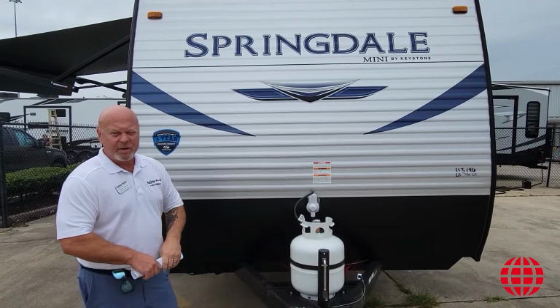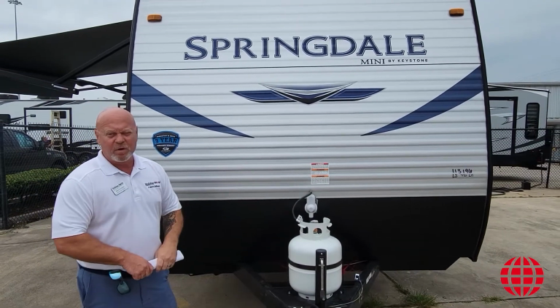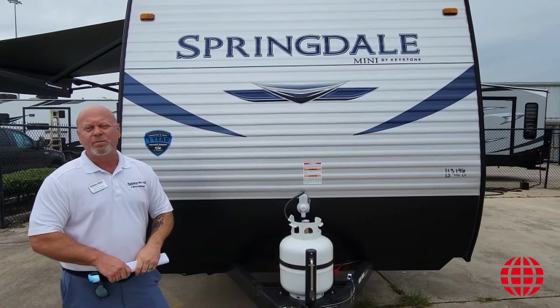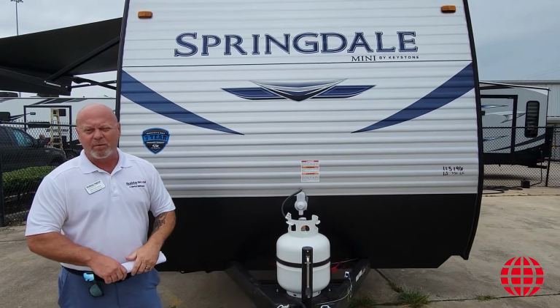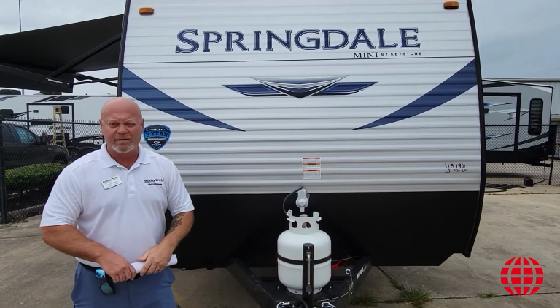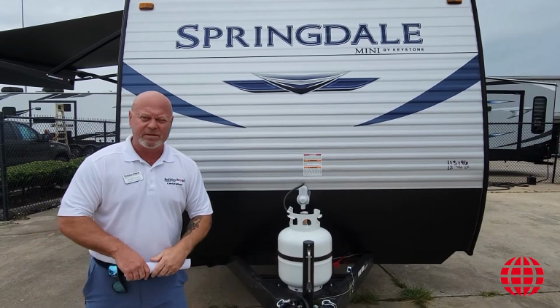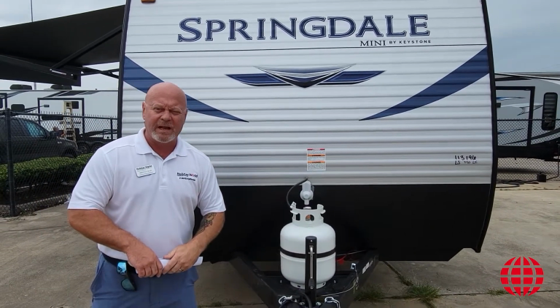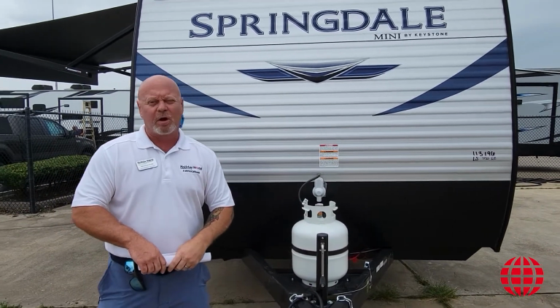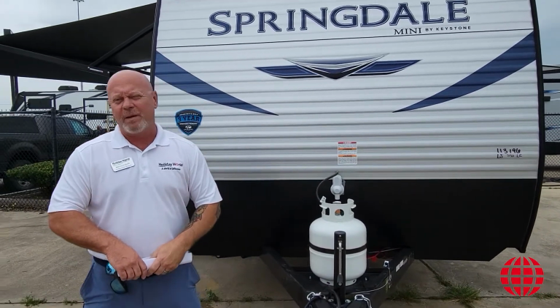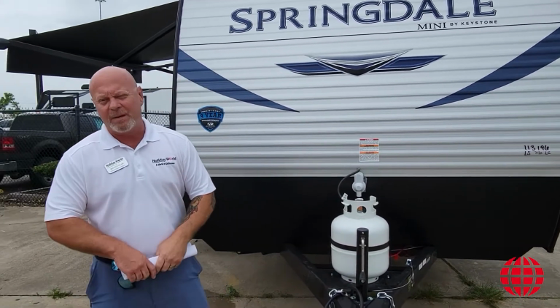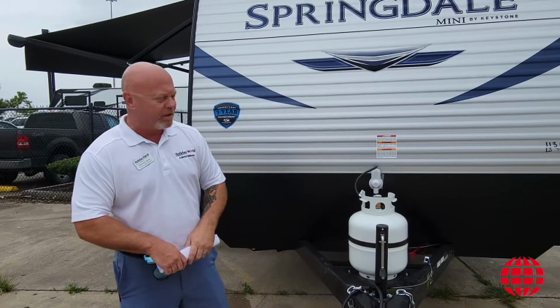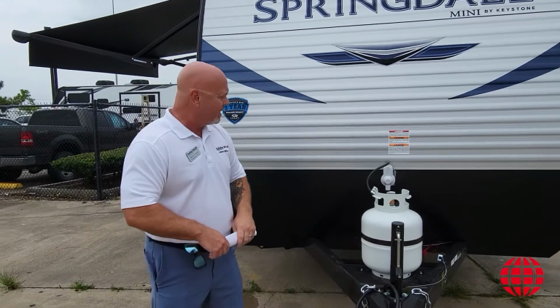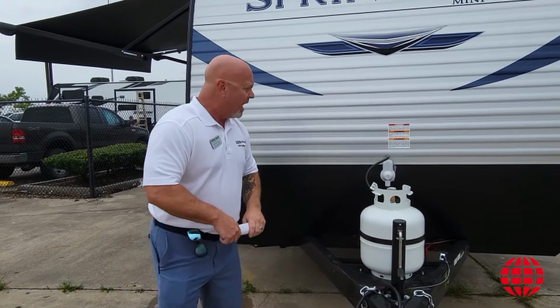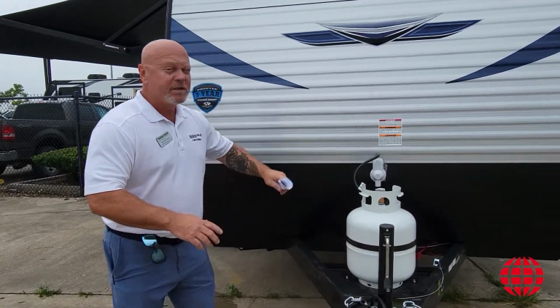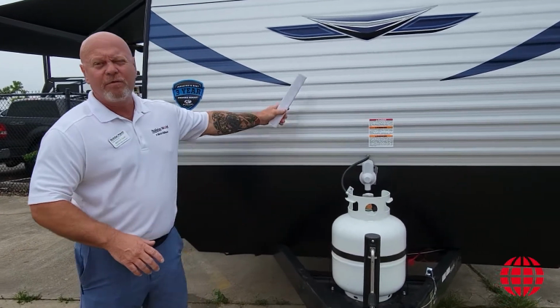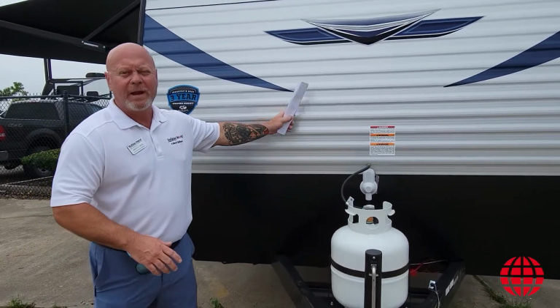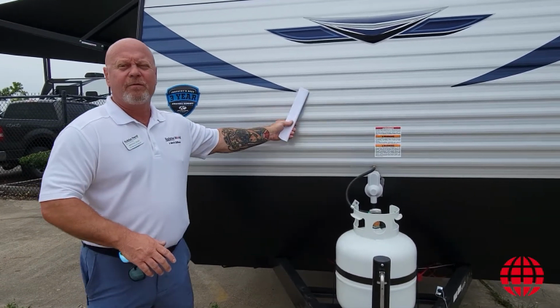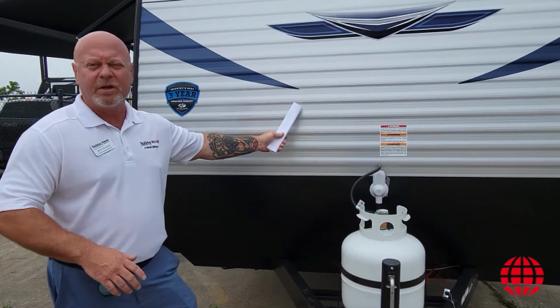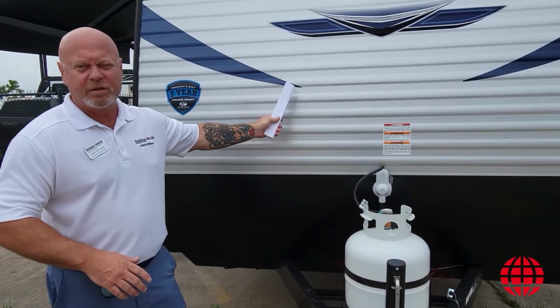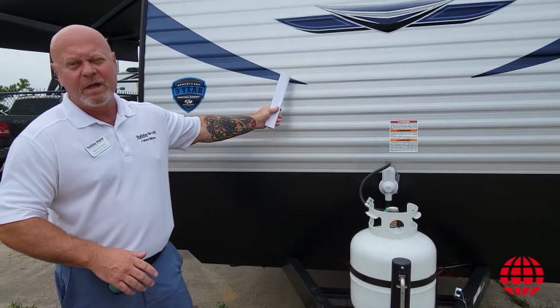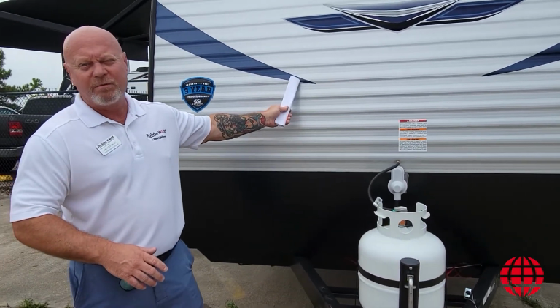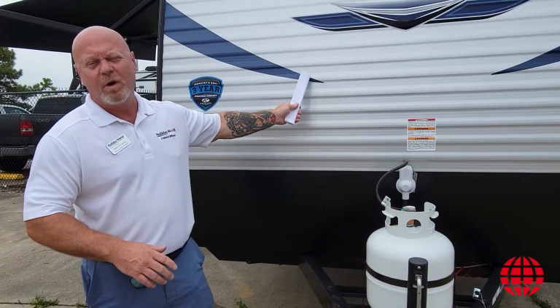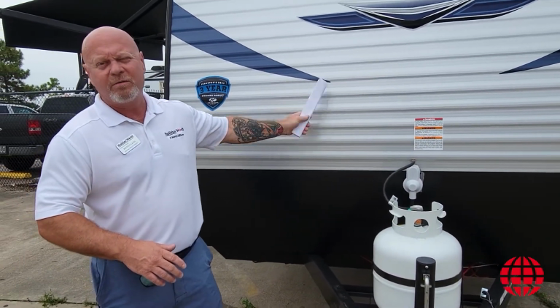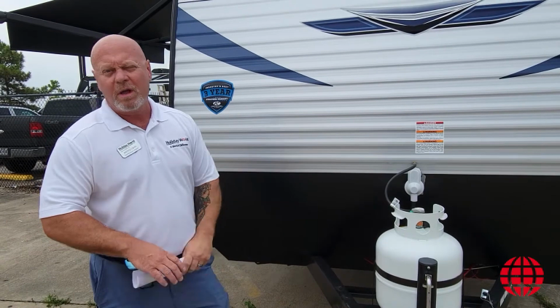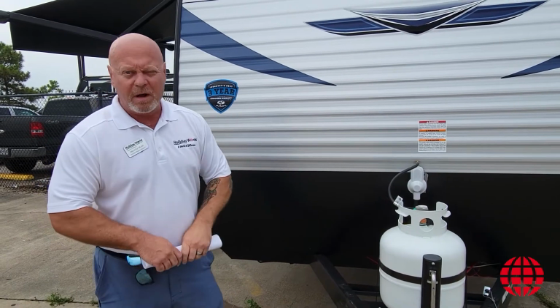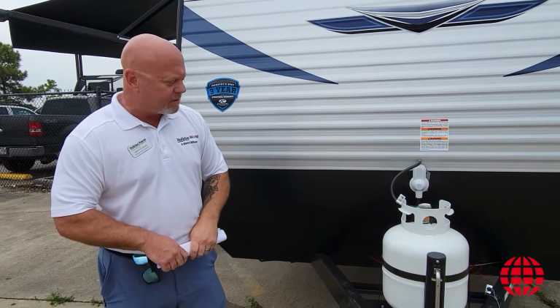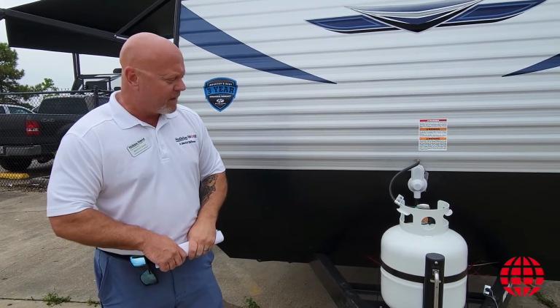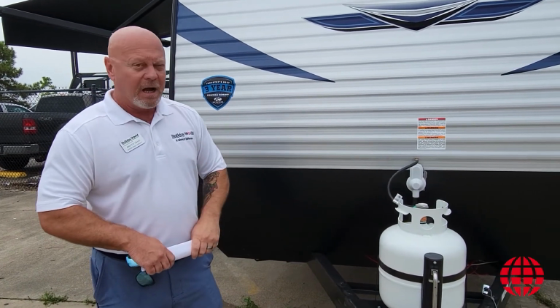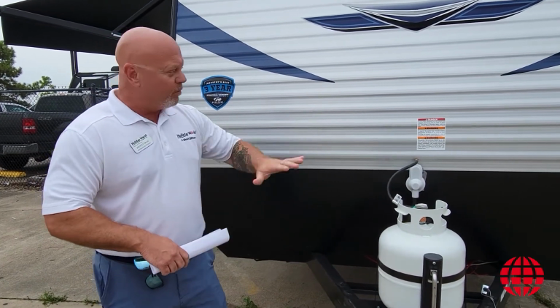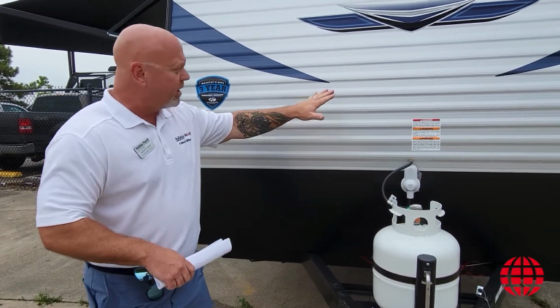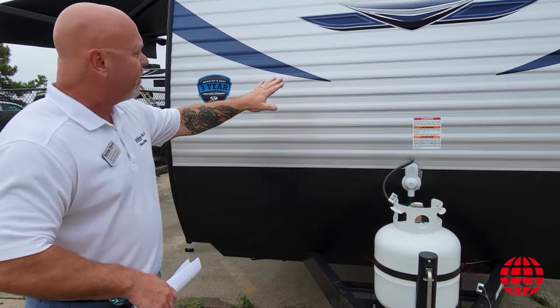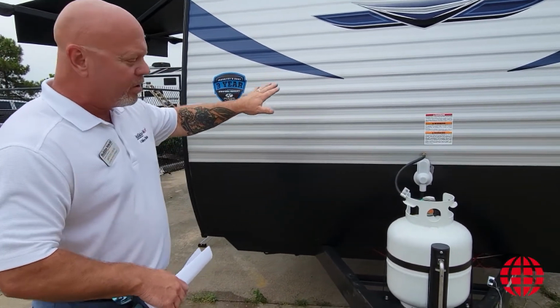Springdale is one of the most popular brands that Keystone's had on the market for many, many years. This is a new floor plan out for this year. It's a 2010 bunkhouse. We're starting in the front of the unit.